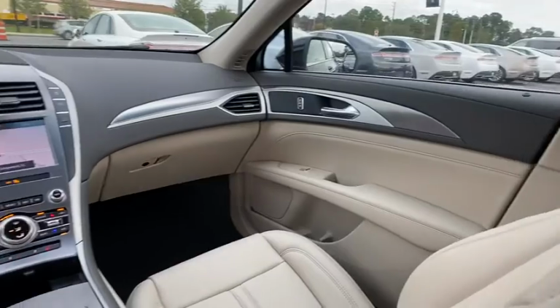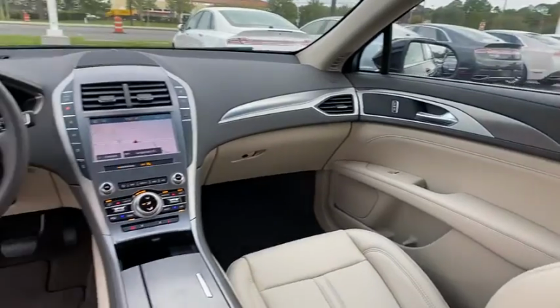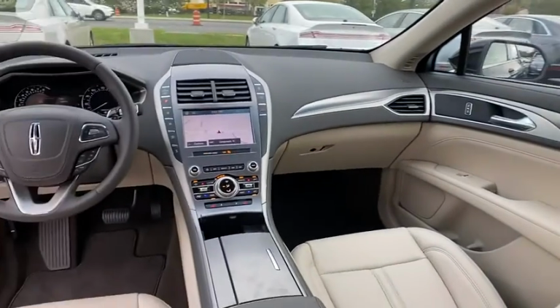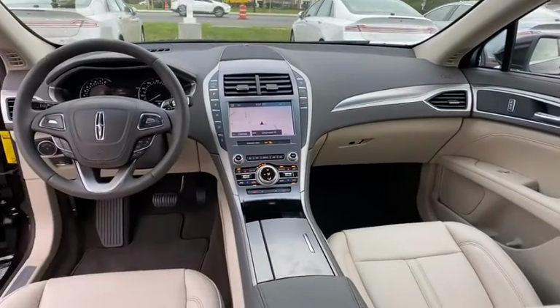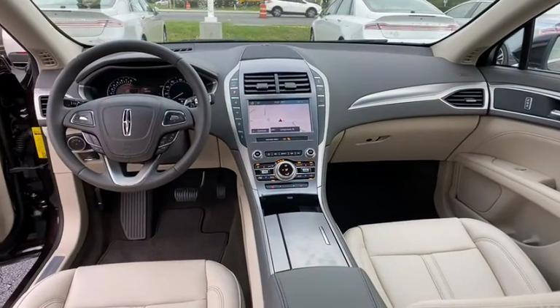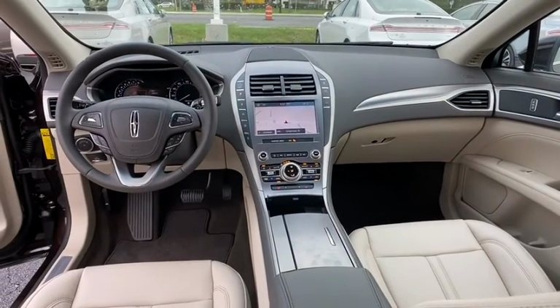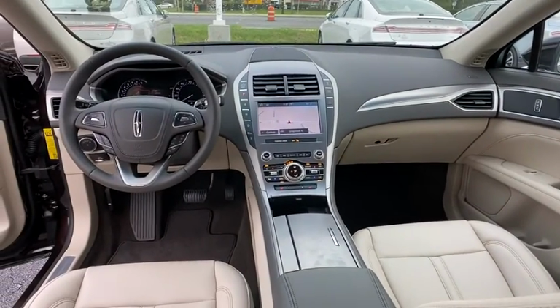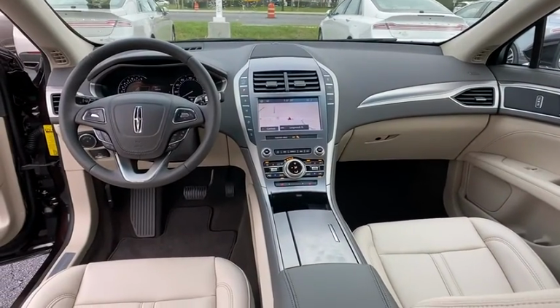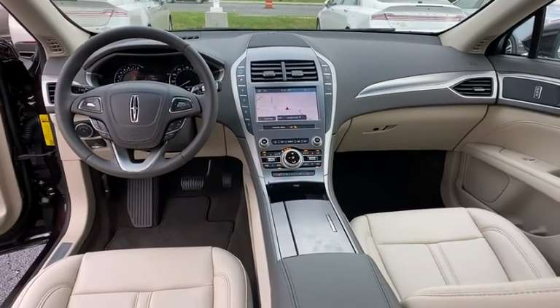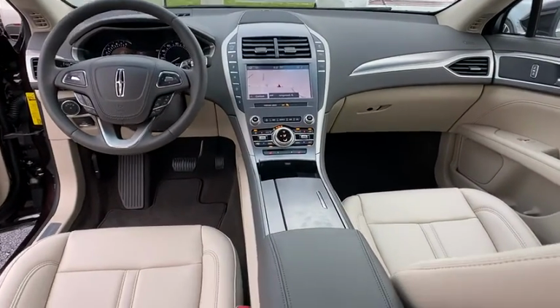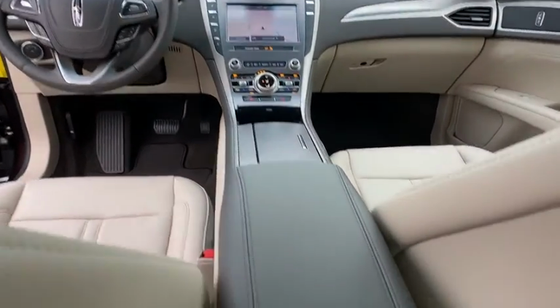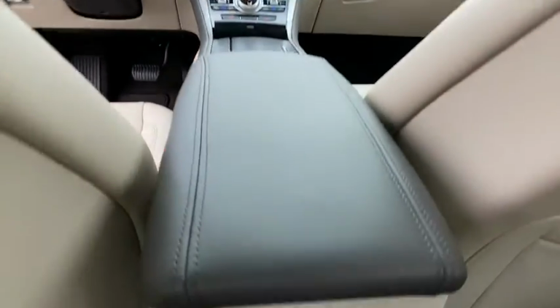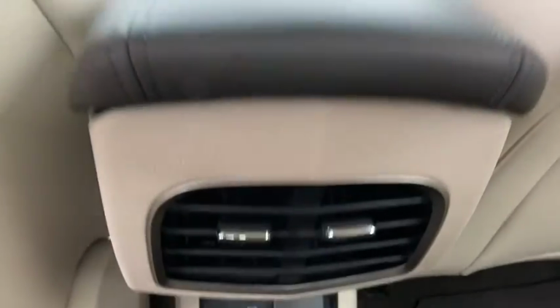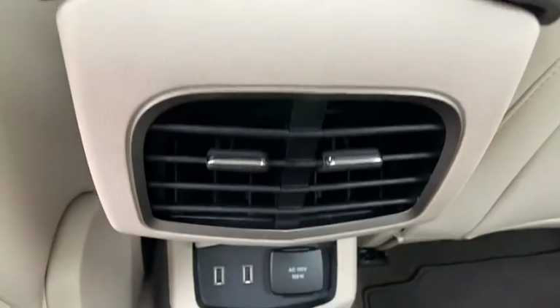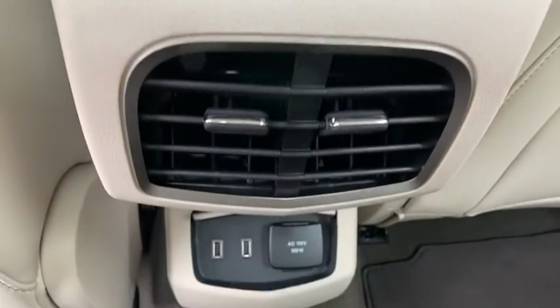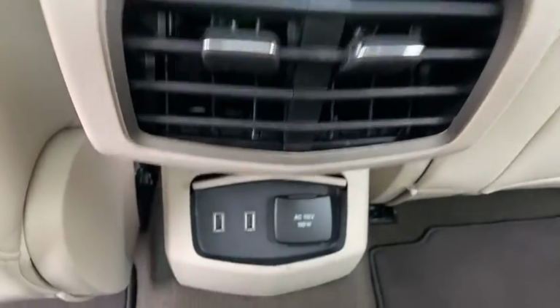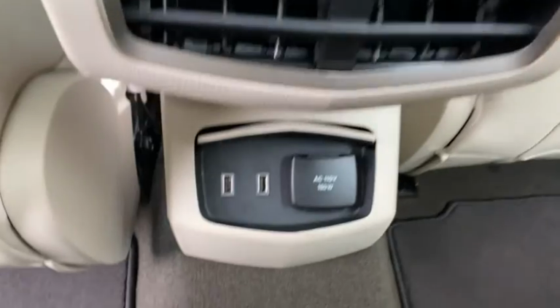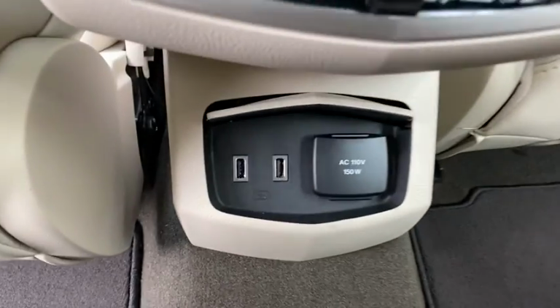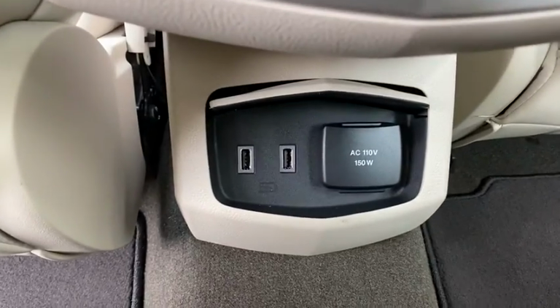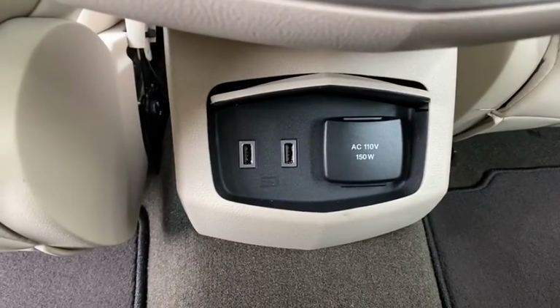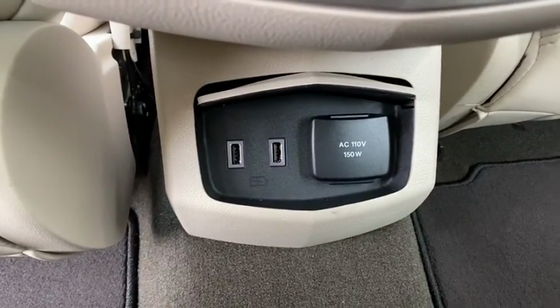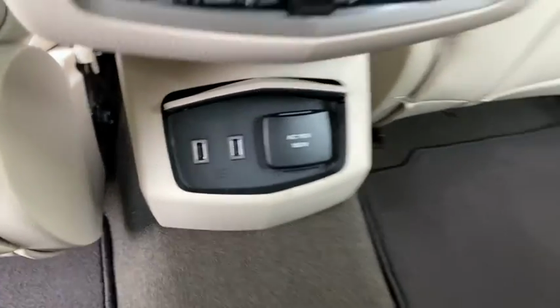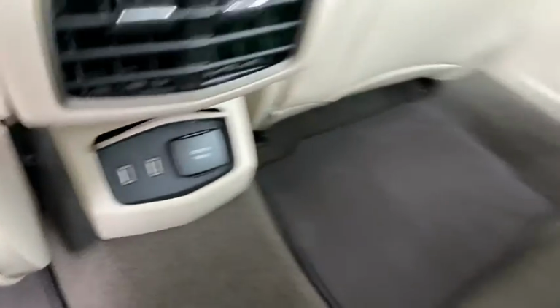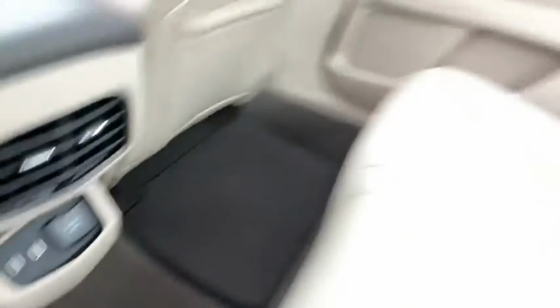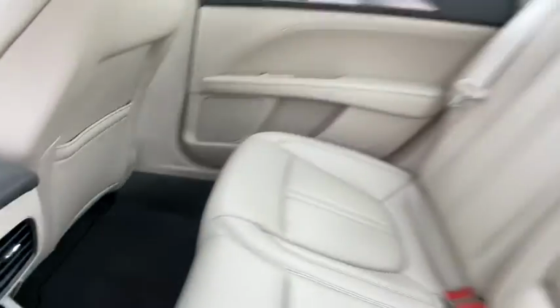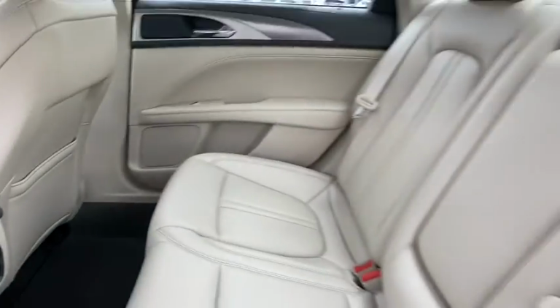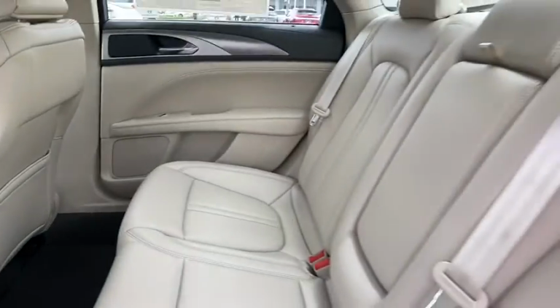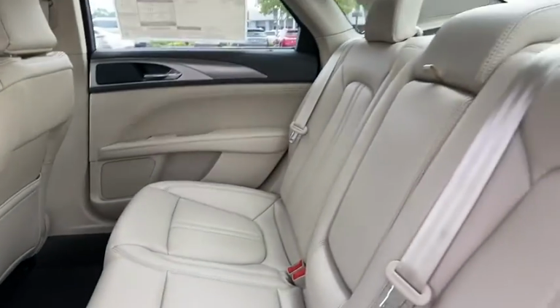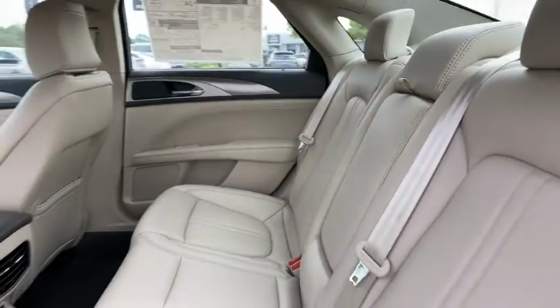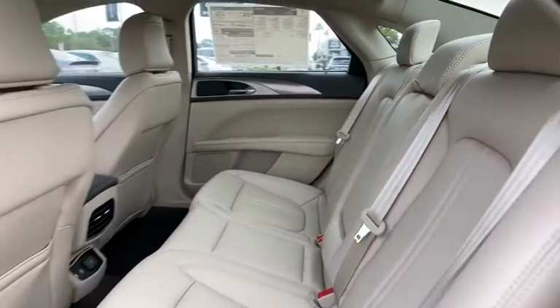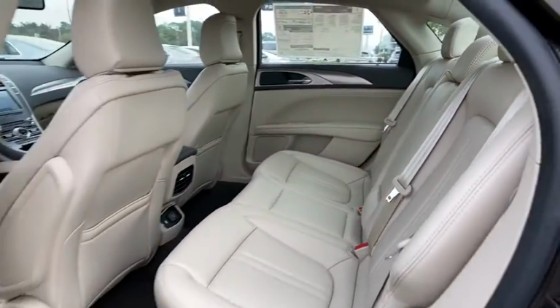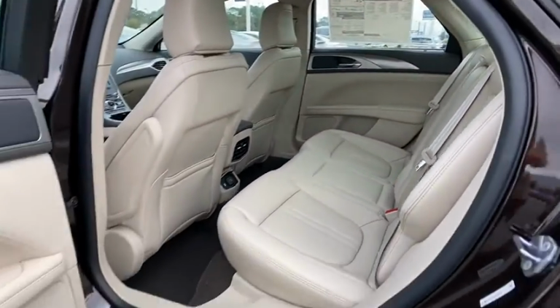Leather-wrapped steering wheel, power steering, adjustable steering wheel, keyless start, cruise control, aluminum wheels, four-wheel disc brakes, auto-dimming rear-view mirror, floor mats.